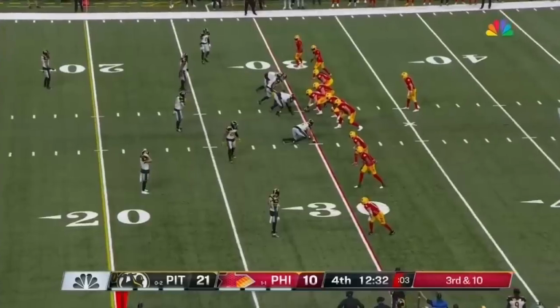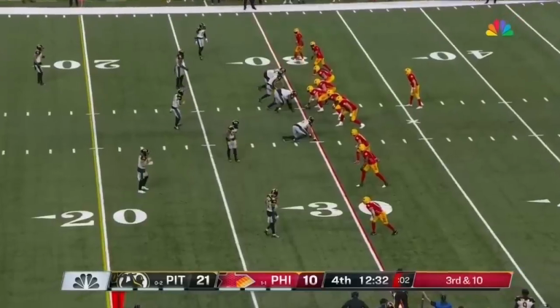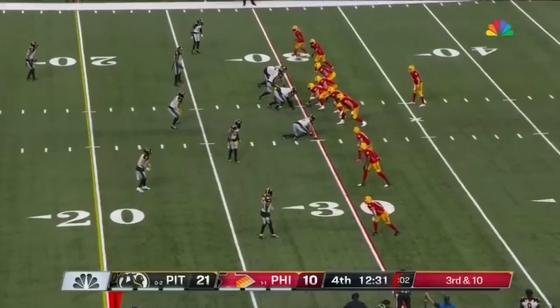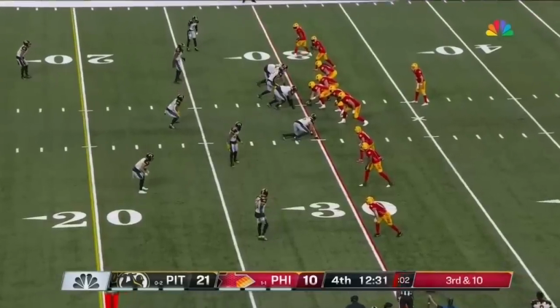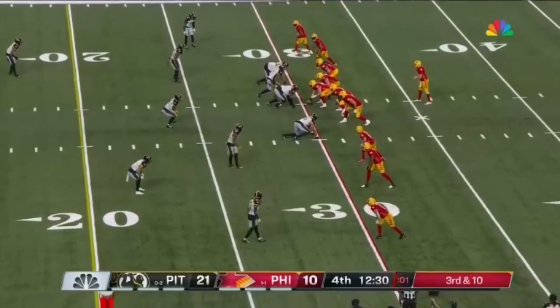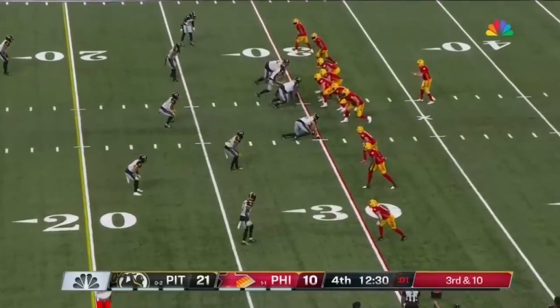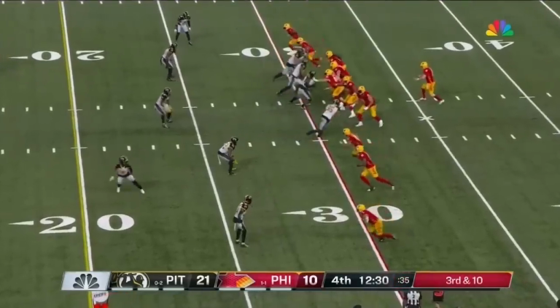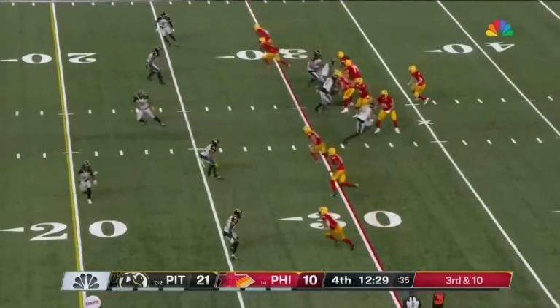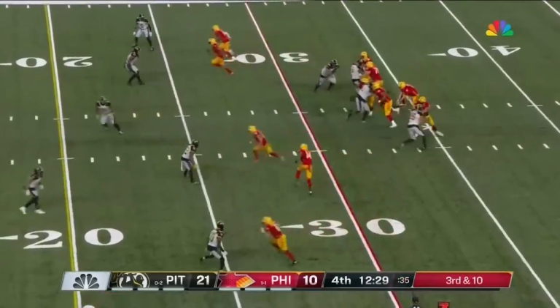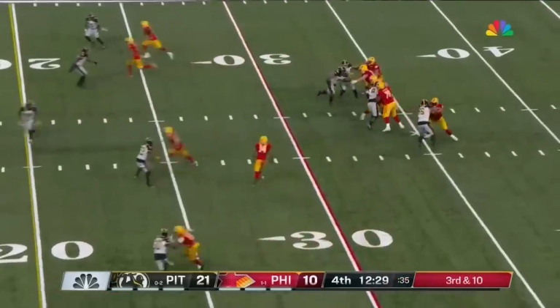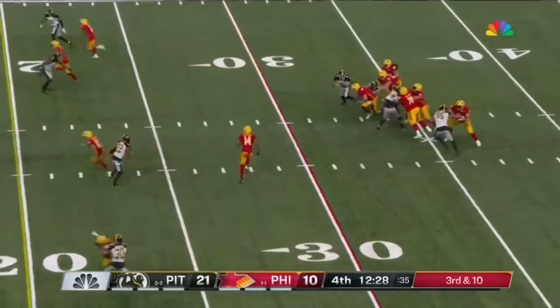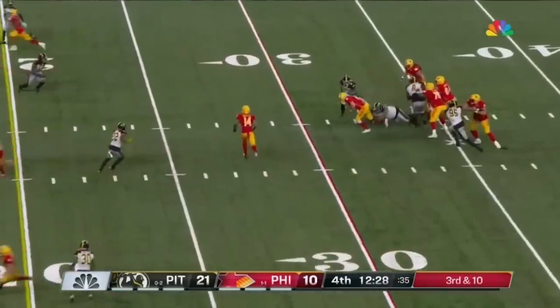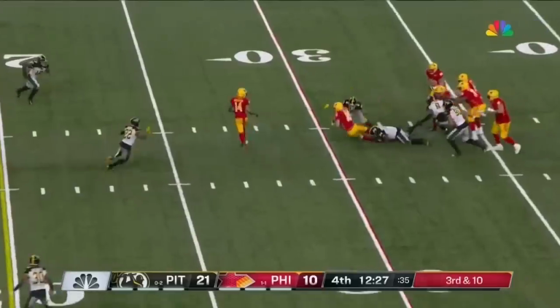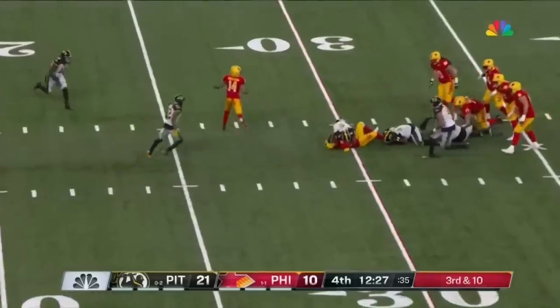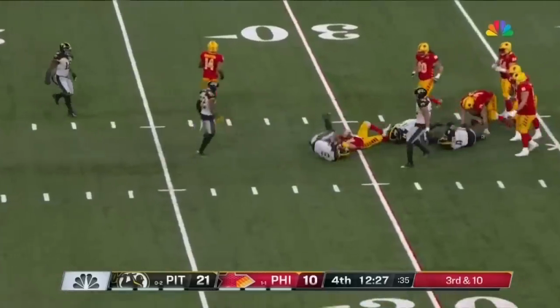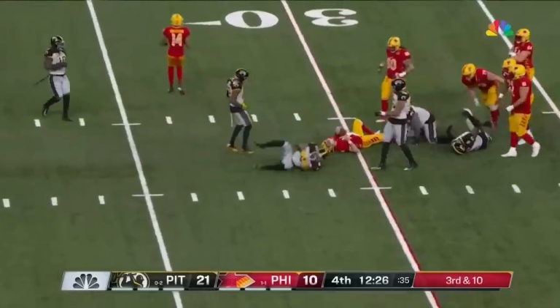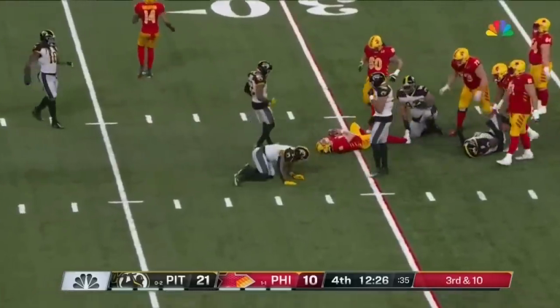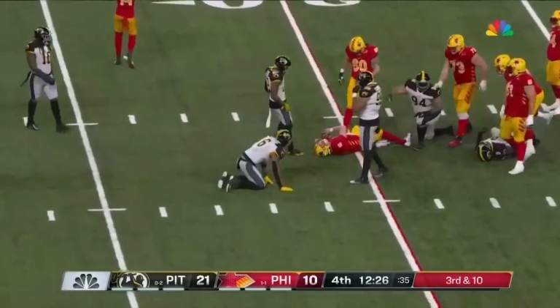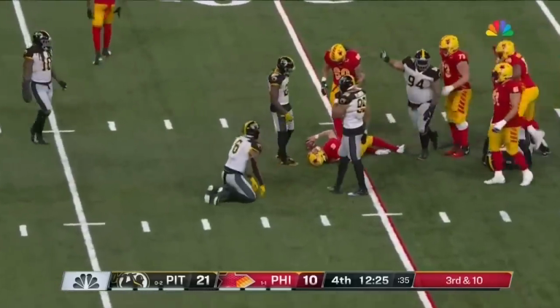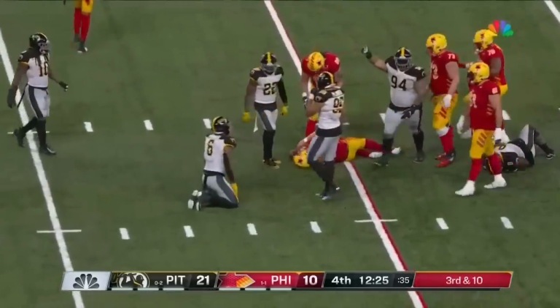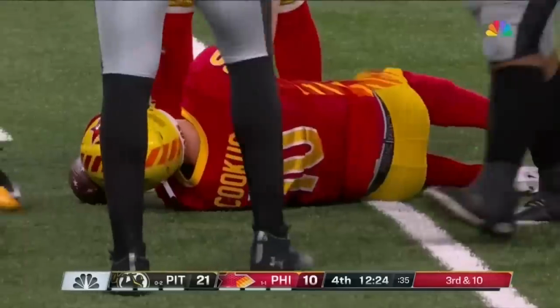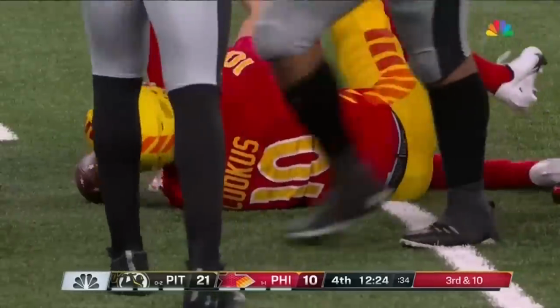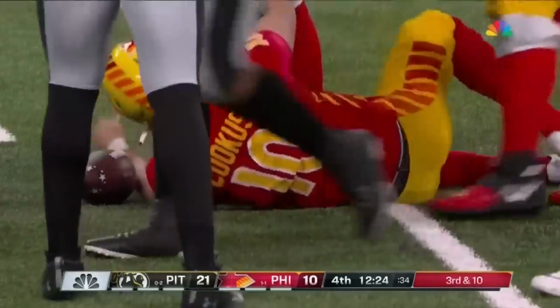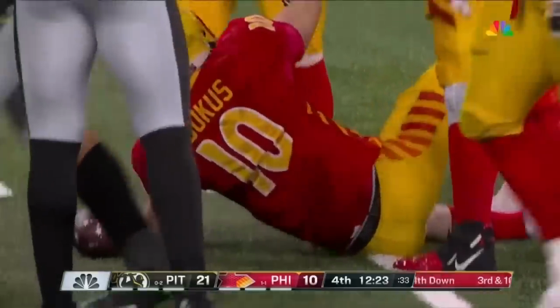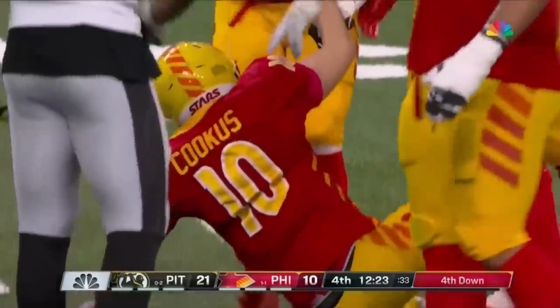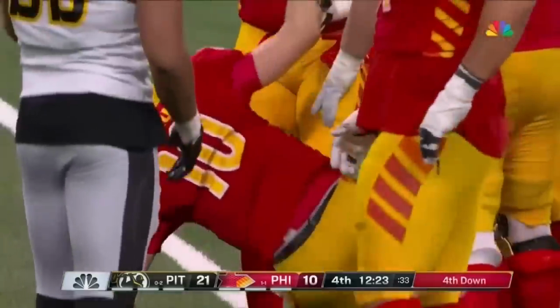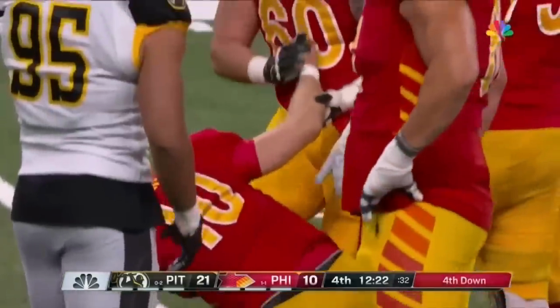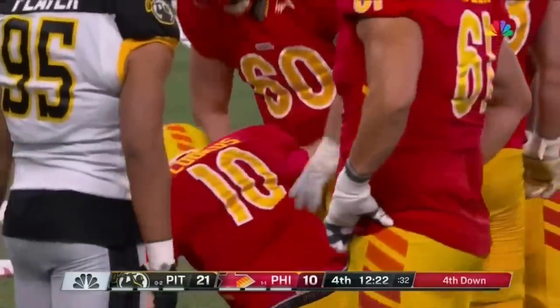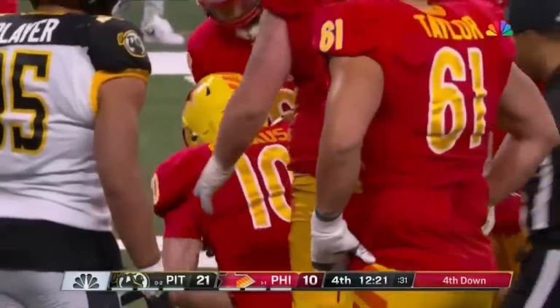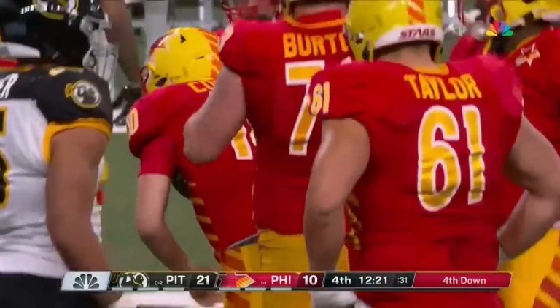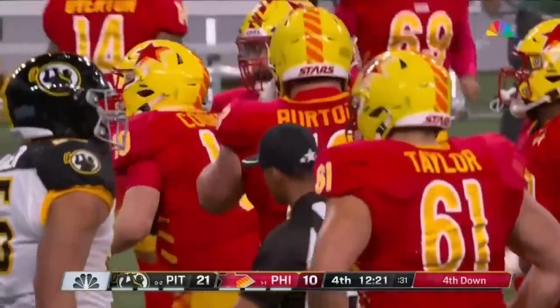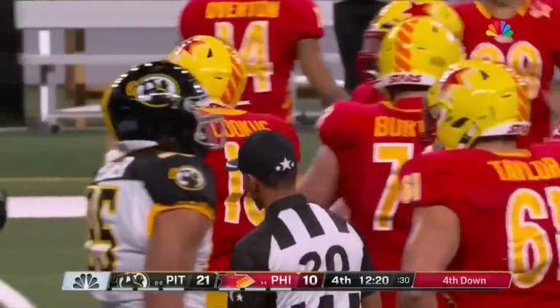Sacked quarterback in the league. Cookus lost the football — just scoops it back up on a third down play, though. That is a nightmare. He's just trying to fight to get it back to the 30. Sagapolu again.